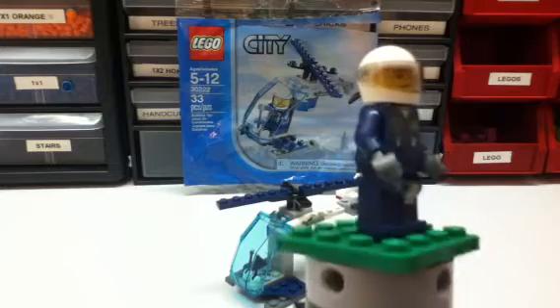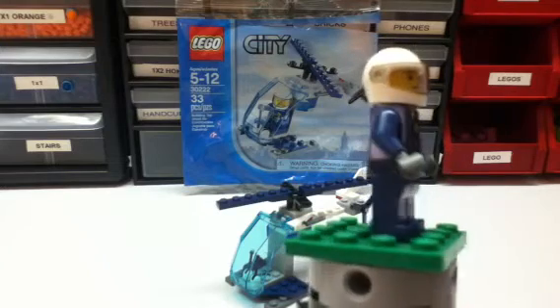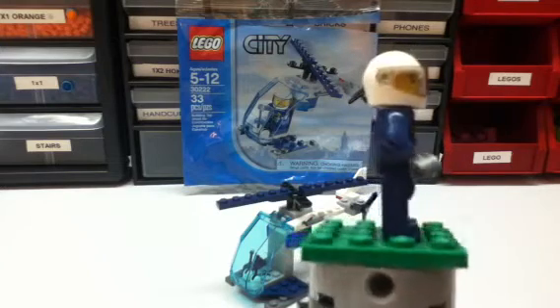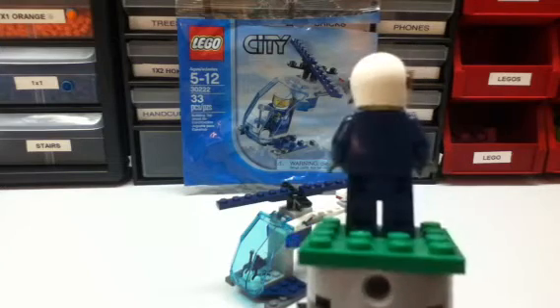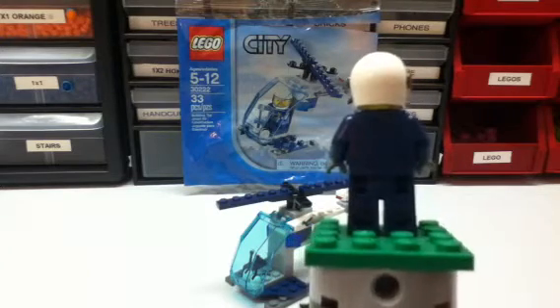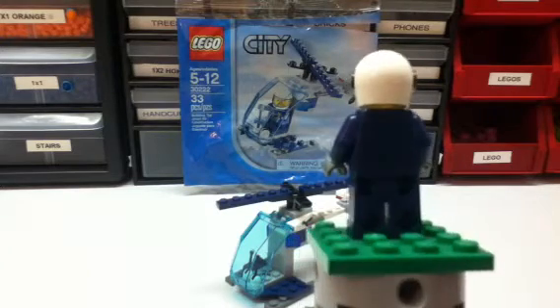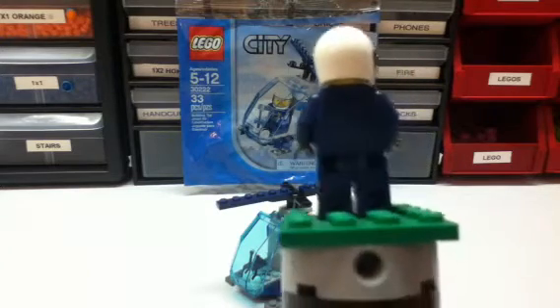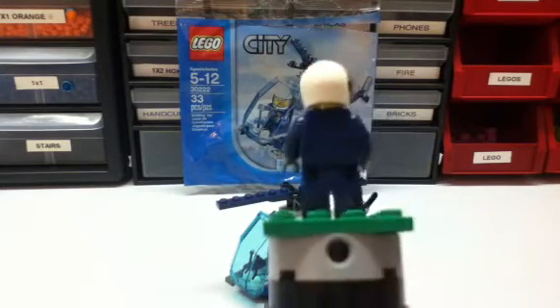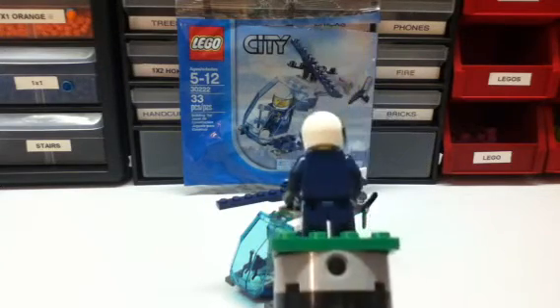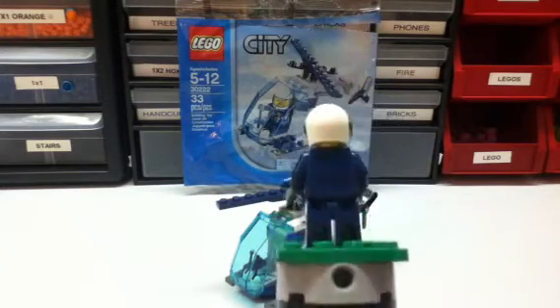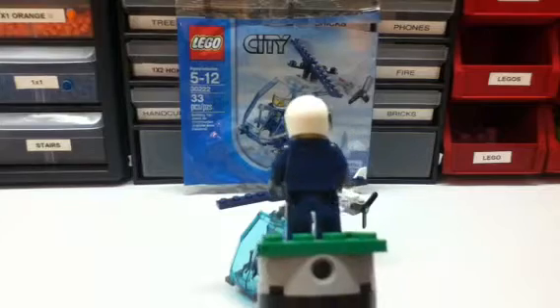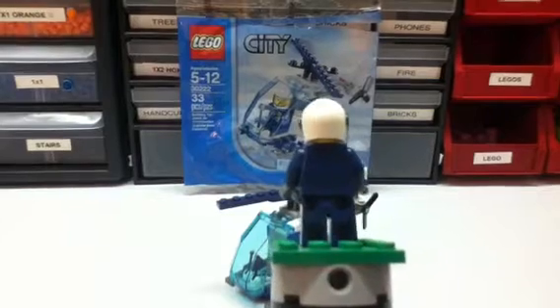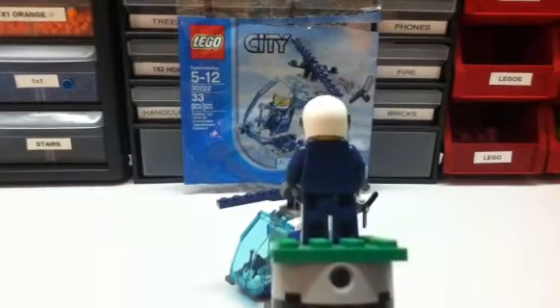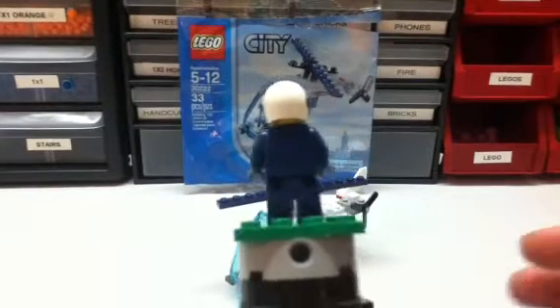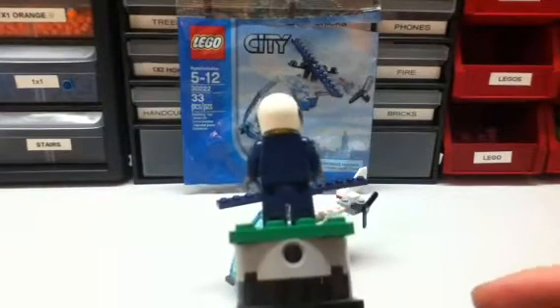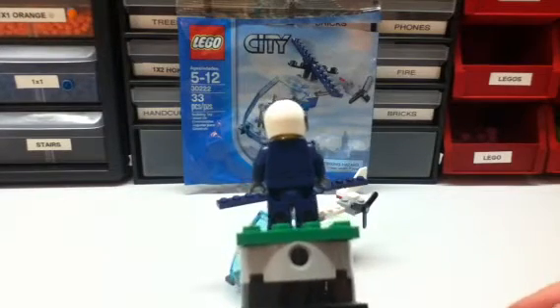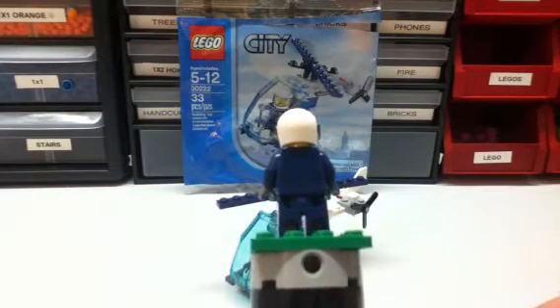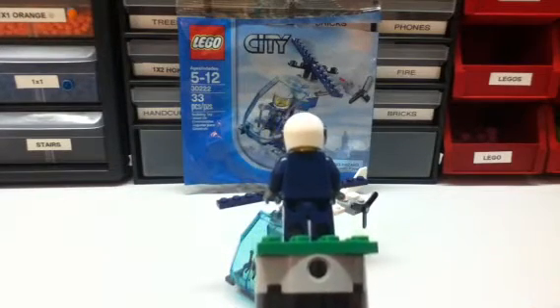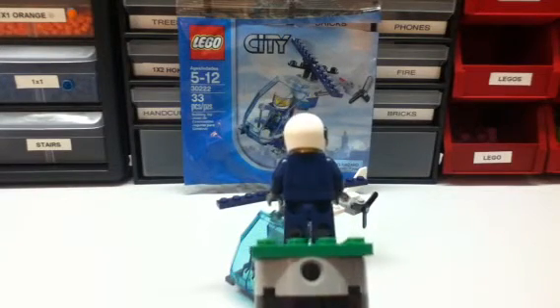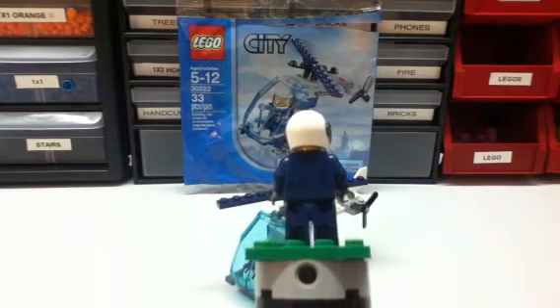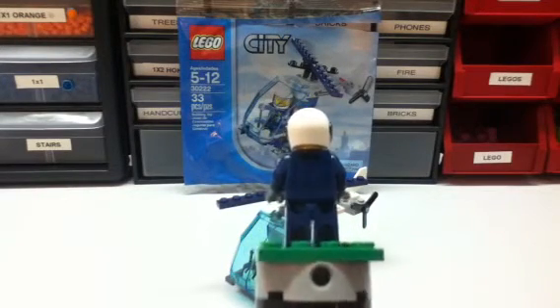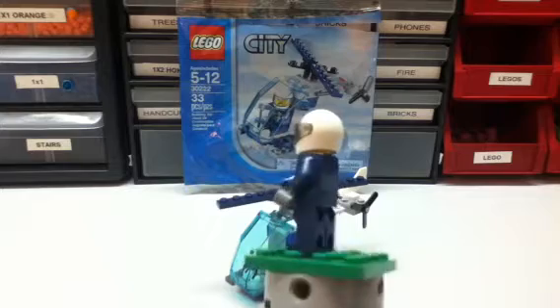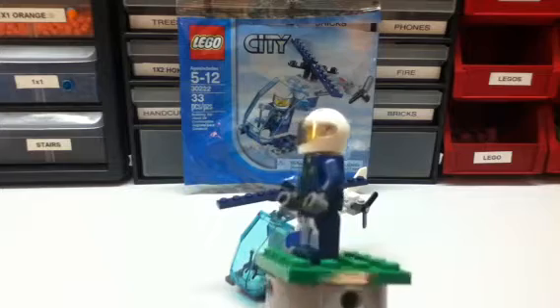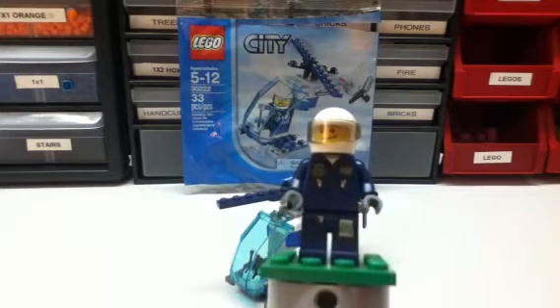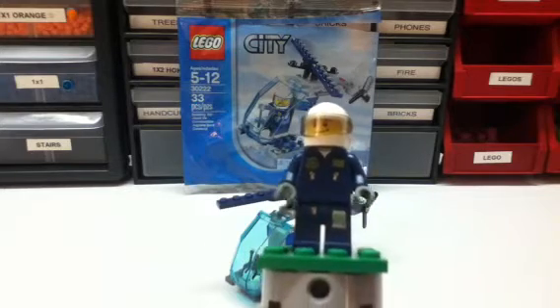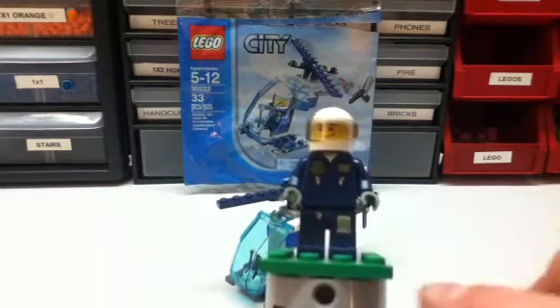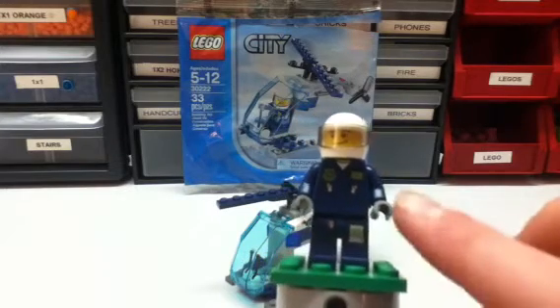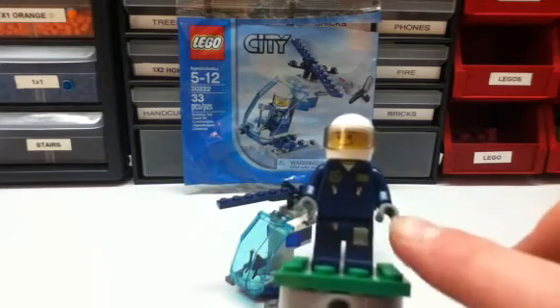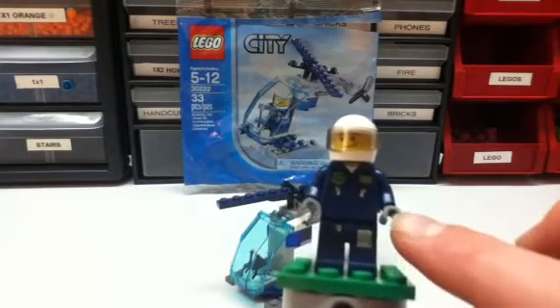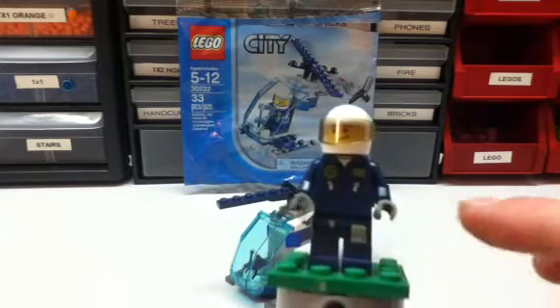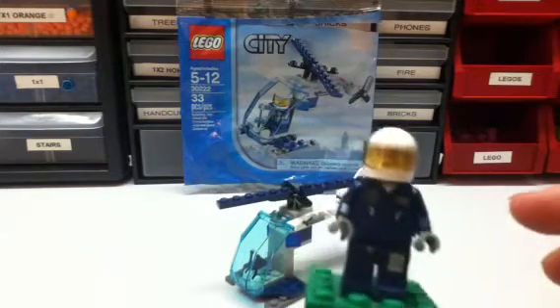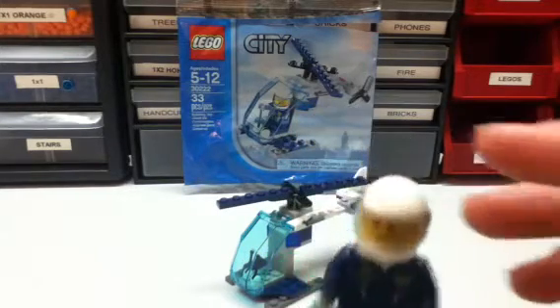But yeah, it's pretty sweet. There's some printing on the back — it's kind of hard to see, I'm sorry. It's kind of like a bulletproof vest, I guess. And then there are gloves — he's got gloves instead of like the yellow hands.